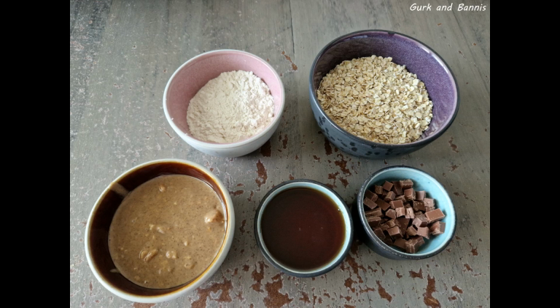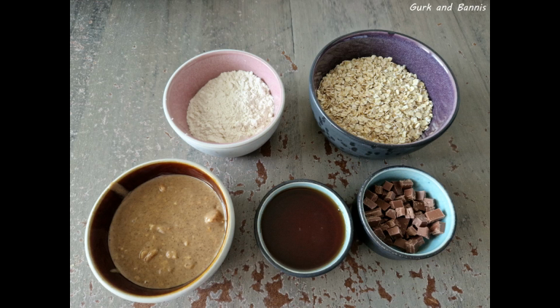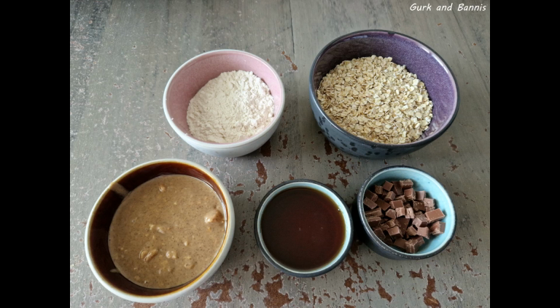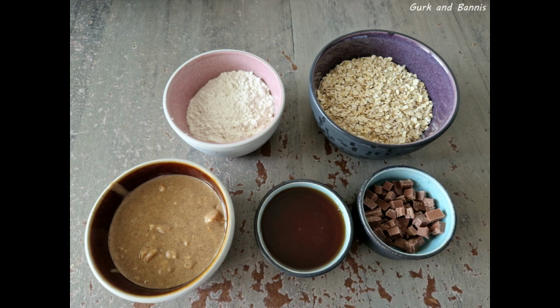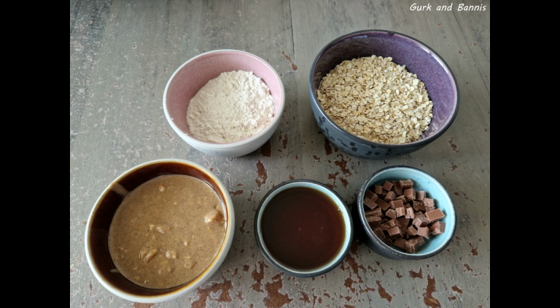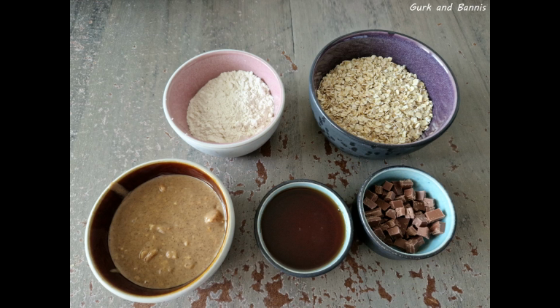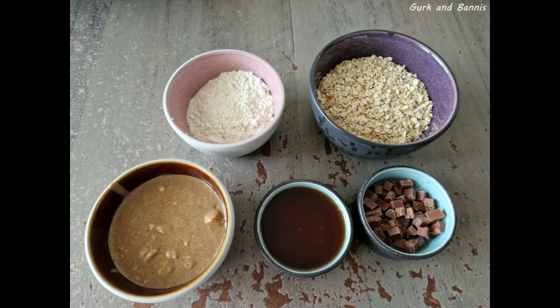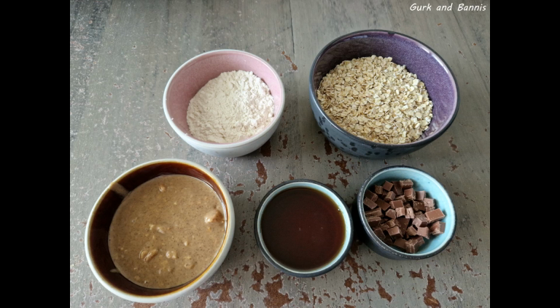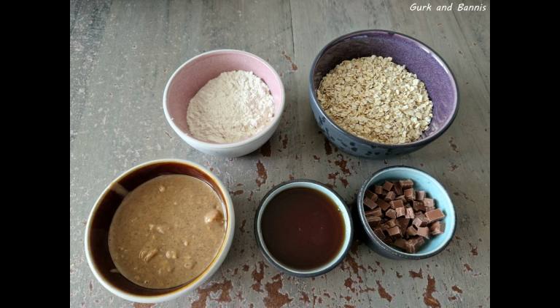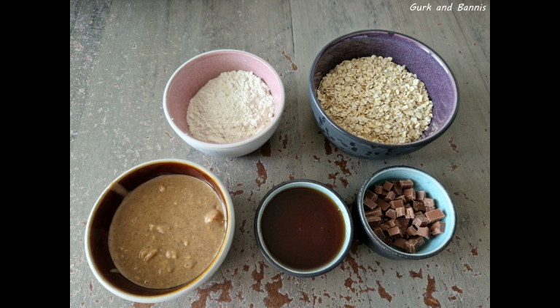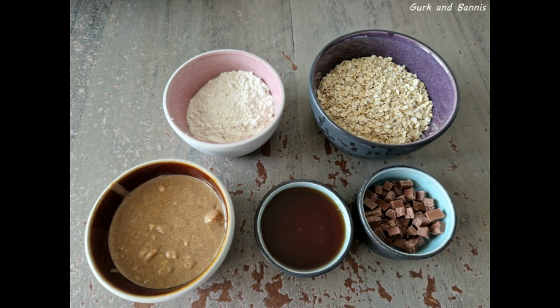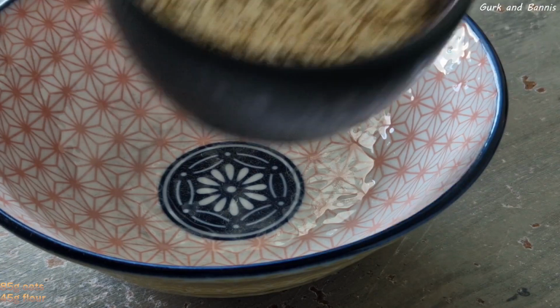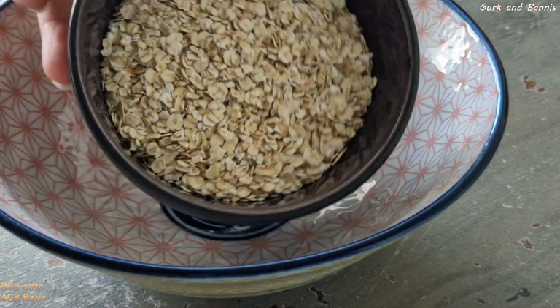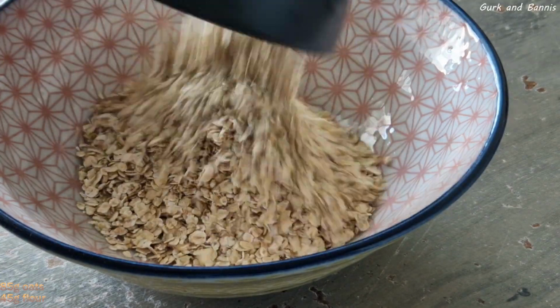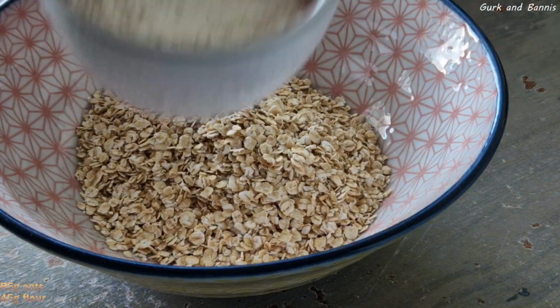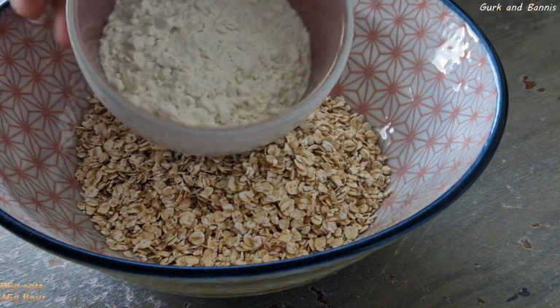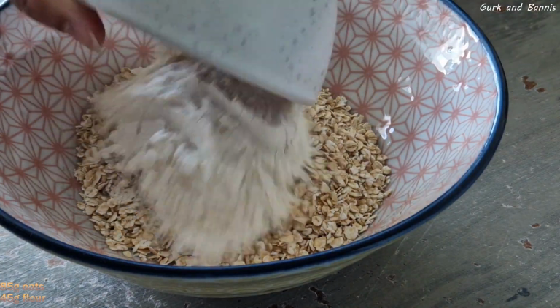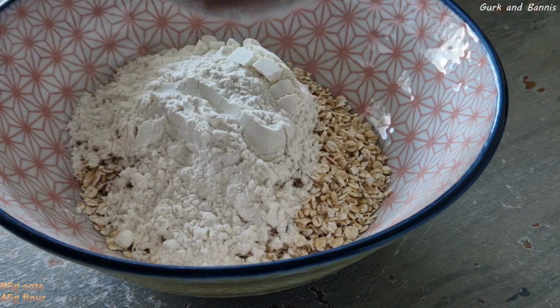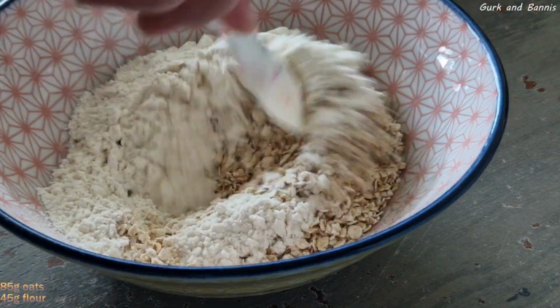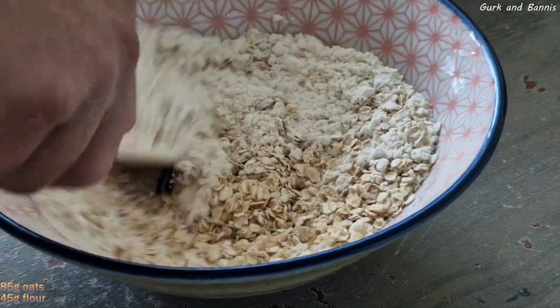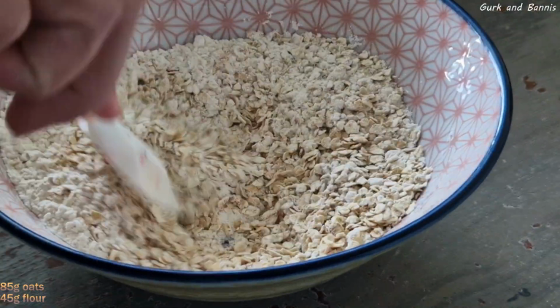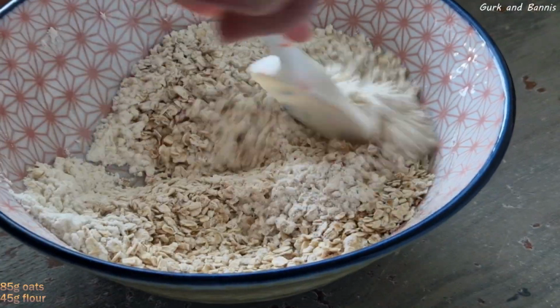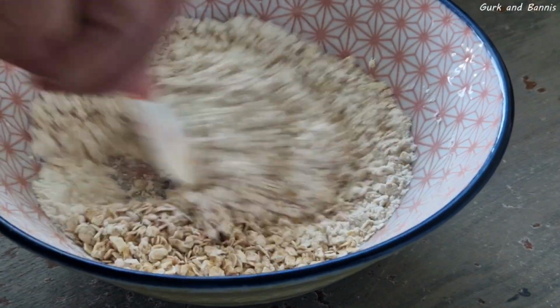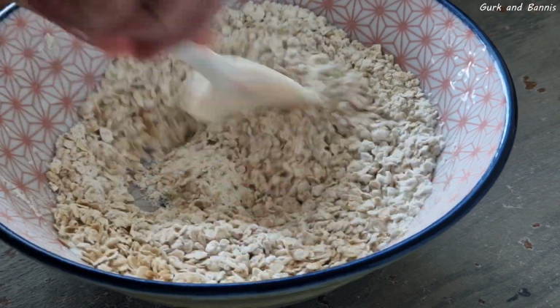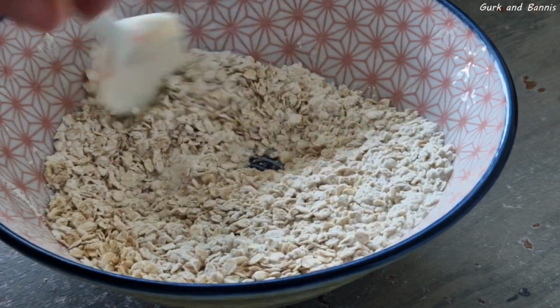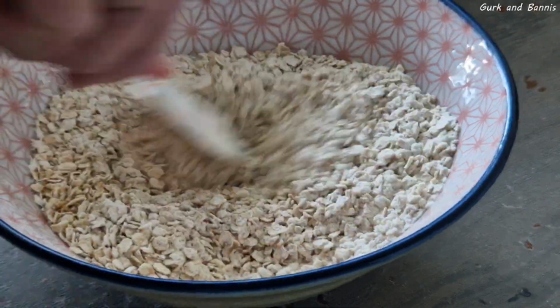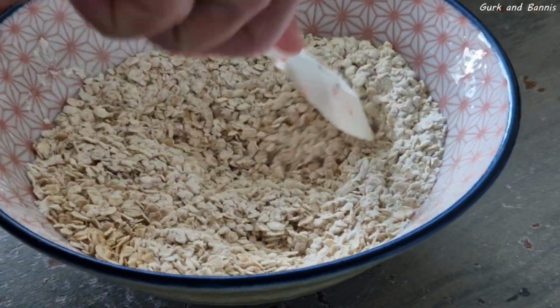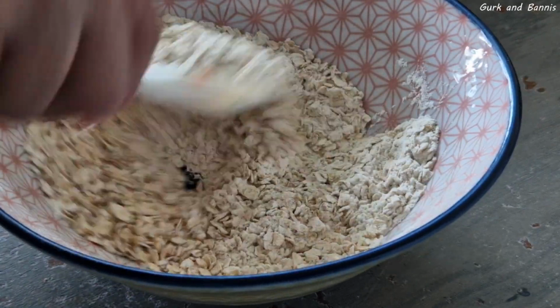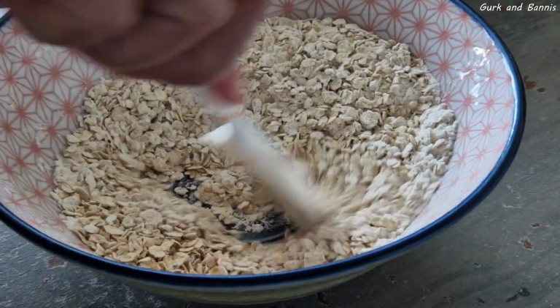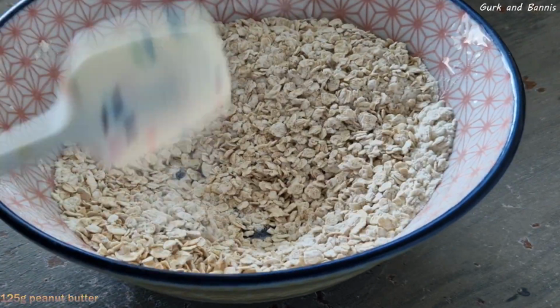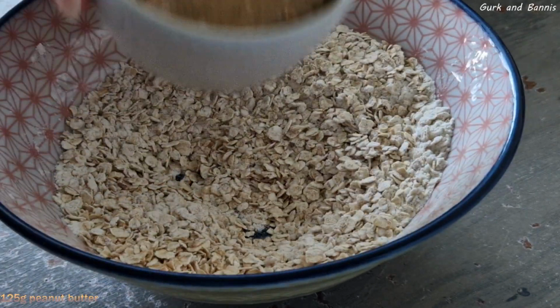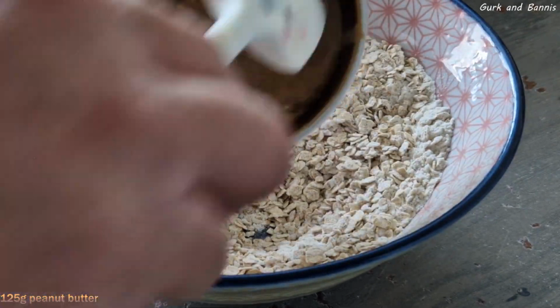Welcome back to our channel! Today we're making a healthy cookie dough snack. You start off by mixing 85 grams of oats and 45 grams of flour — mix them well.